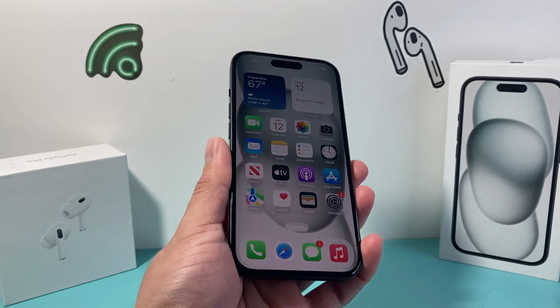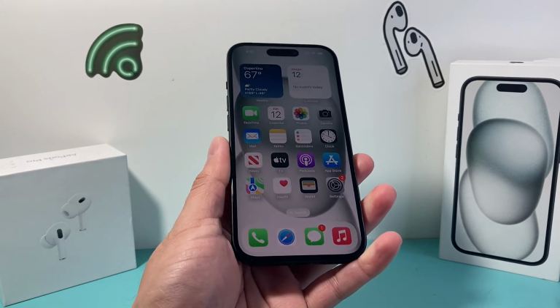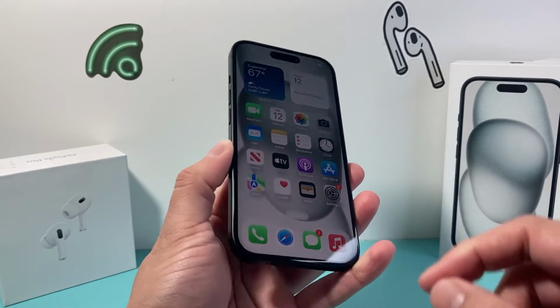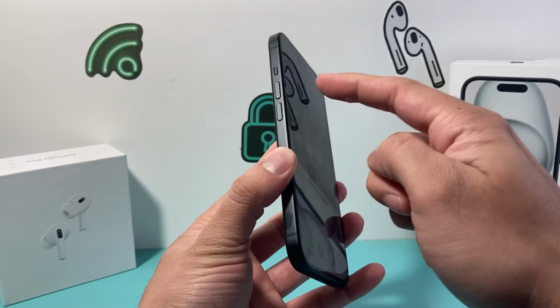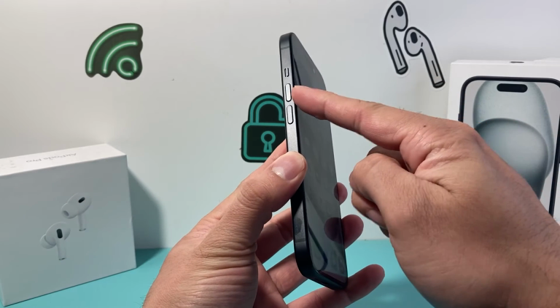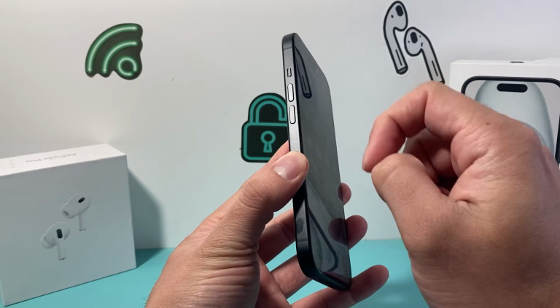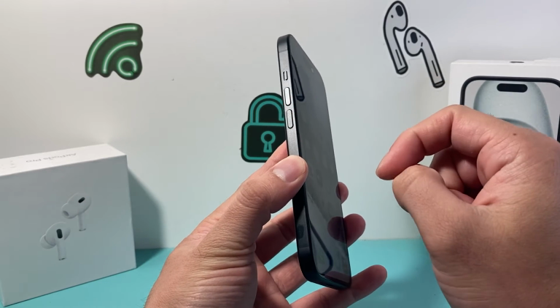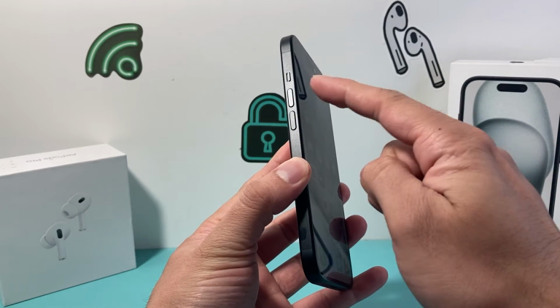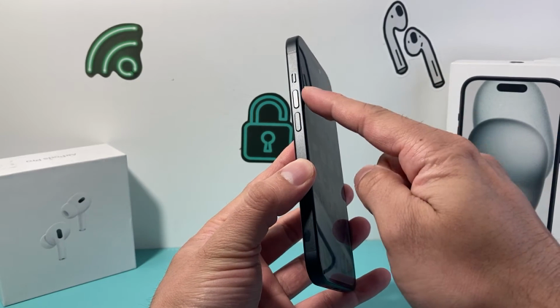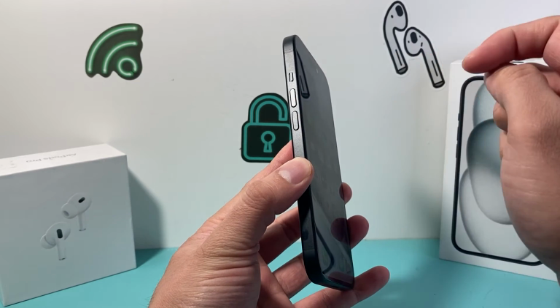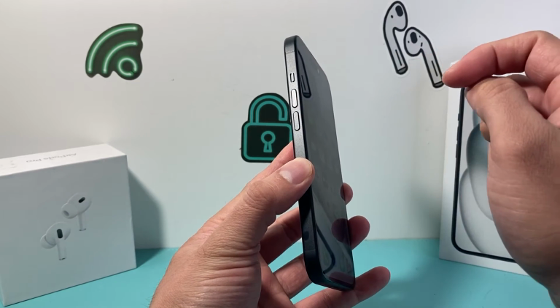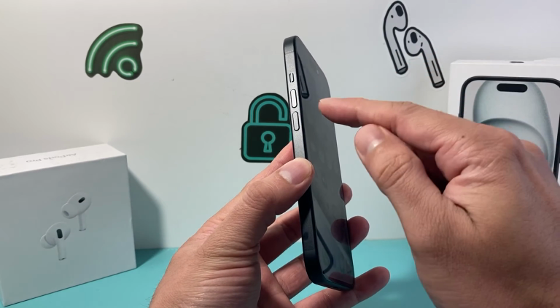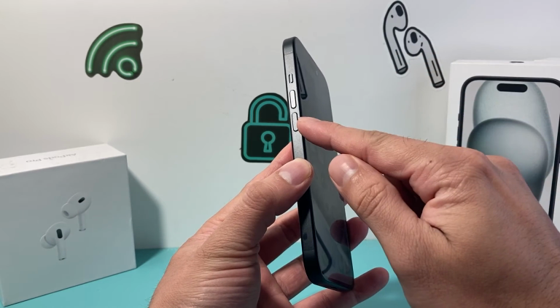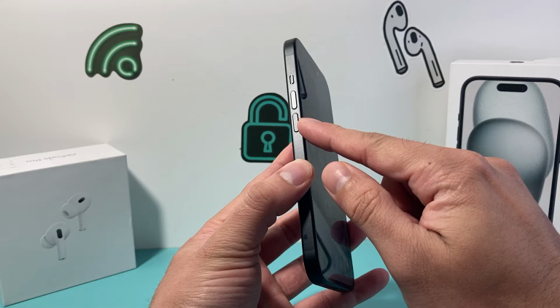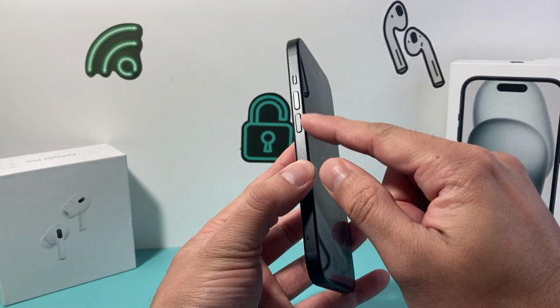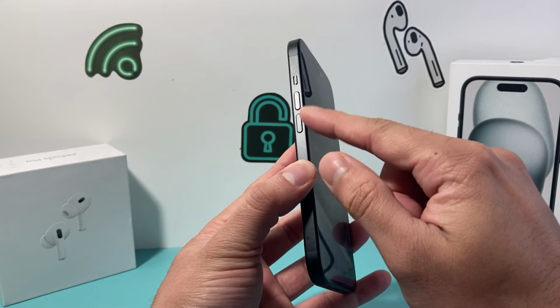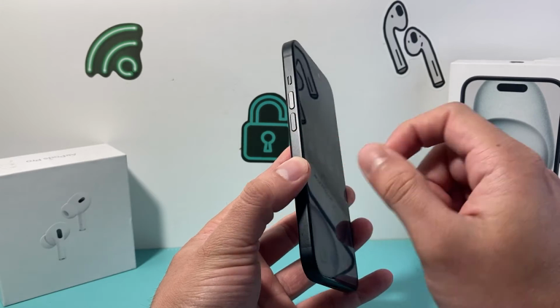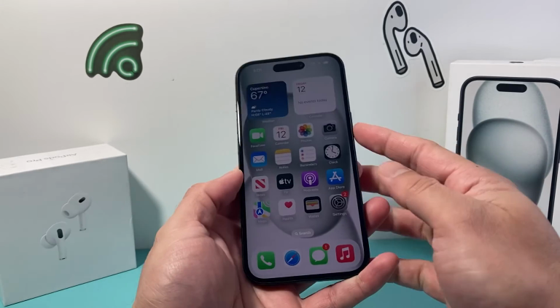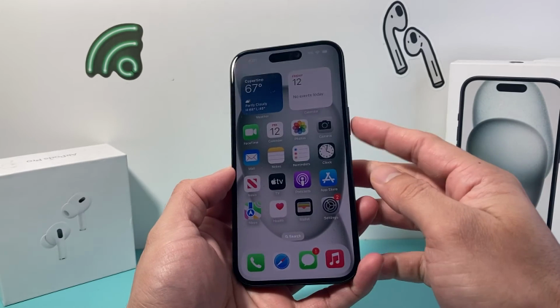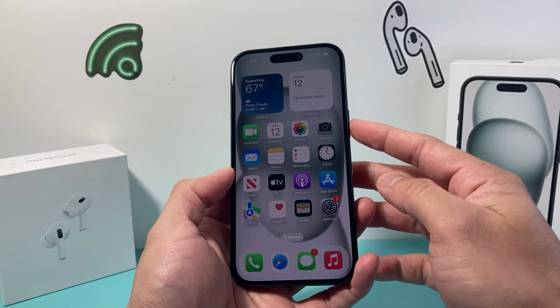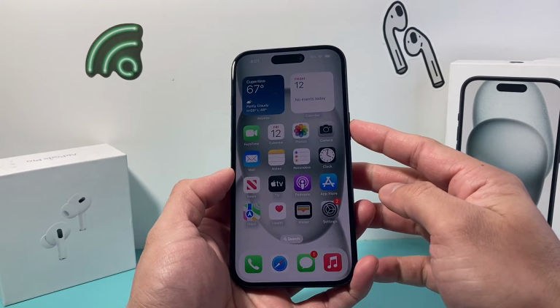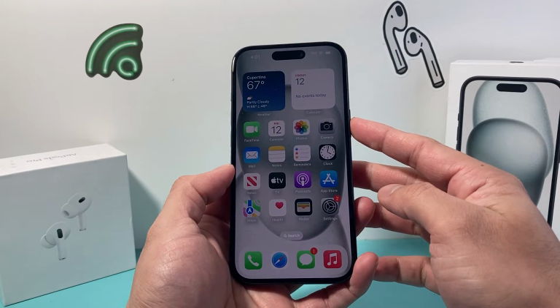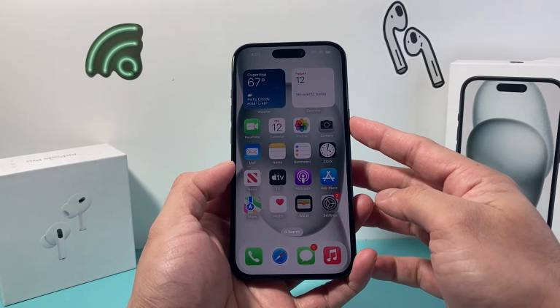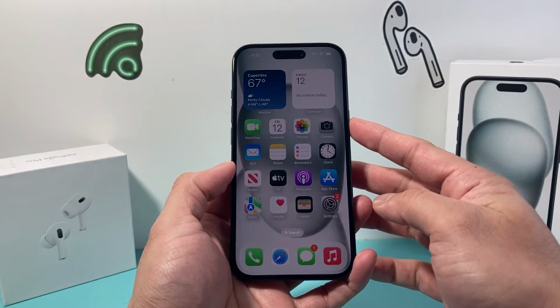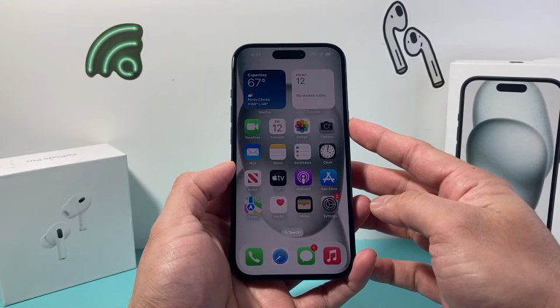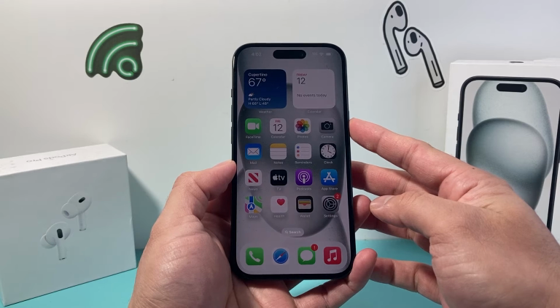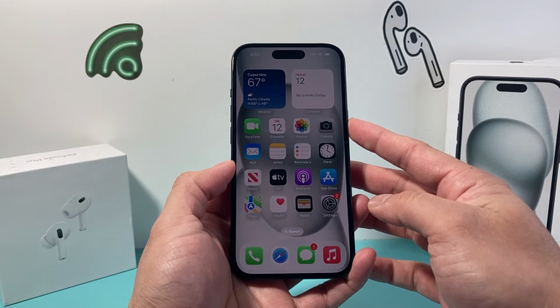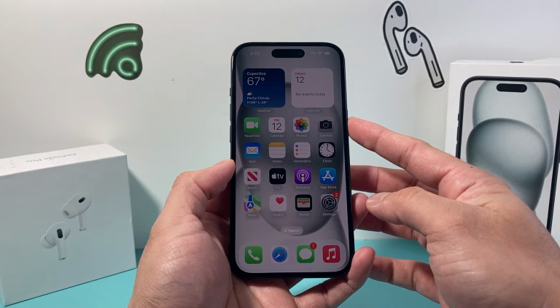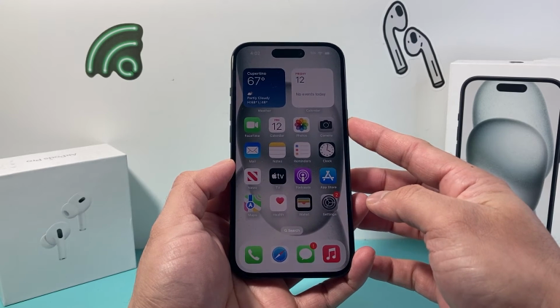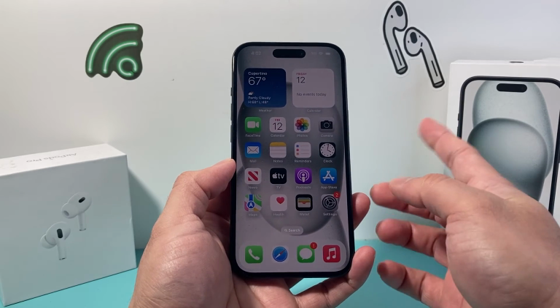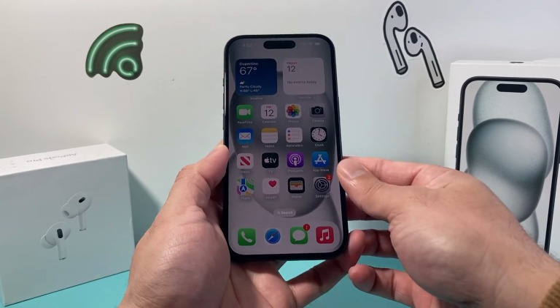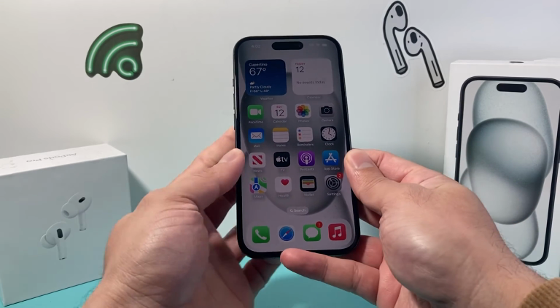First, you need to locate the volume up and volume down buttons. You're going to press and release the volume up, then press and release the volume down quickly, one after another. Finally, hold the side button until the screen goes completely black and you see the Apple logo — then you let go of that side button.